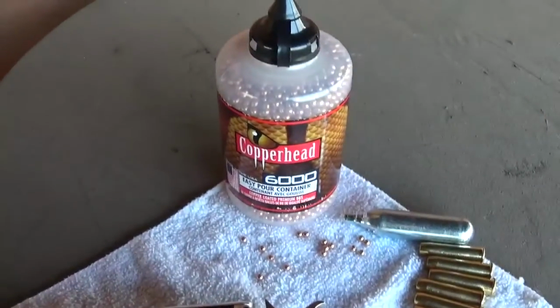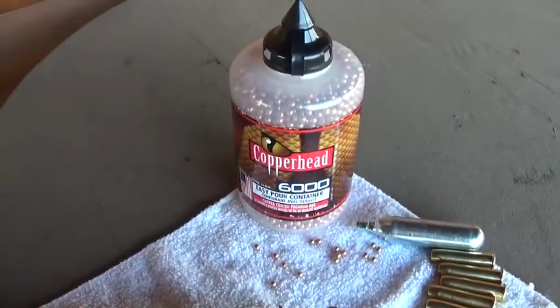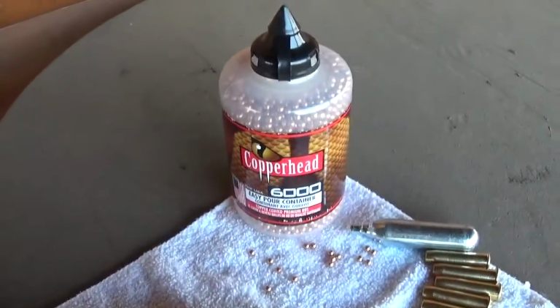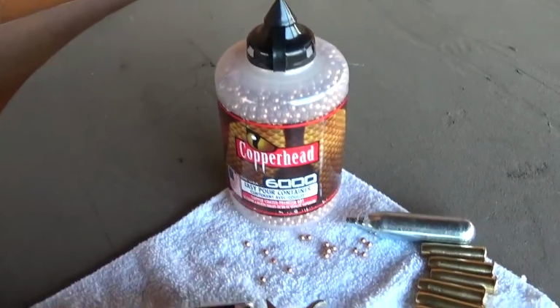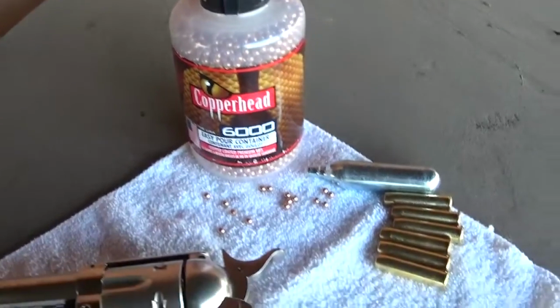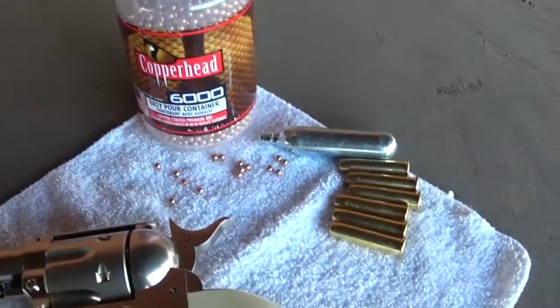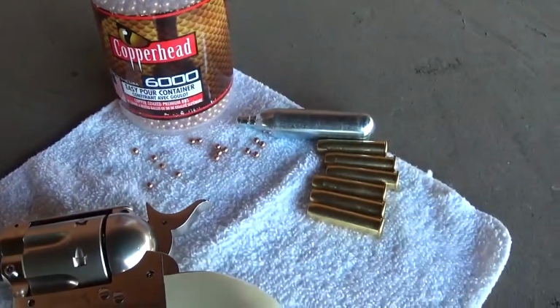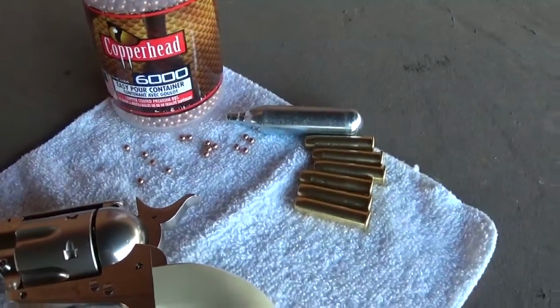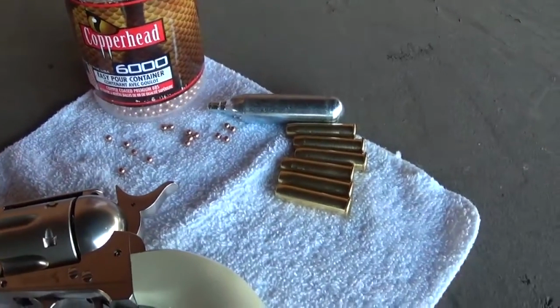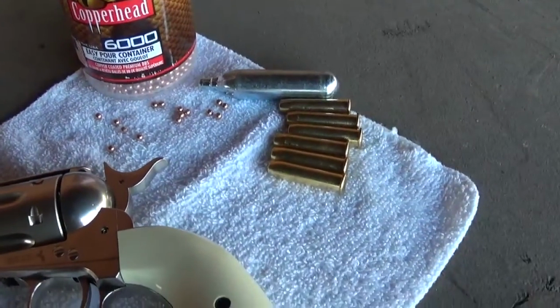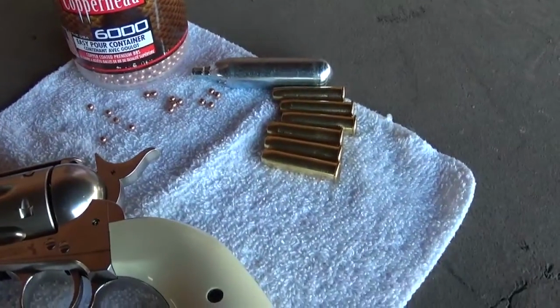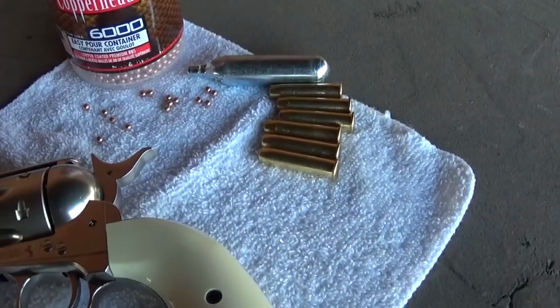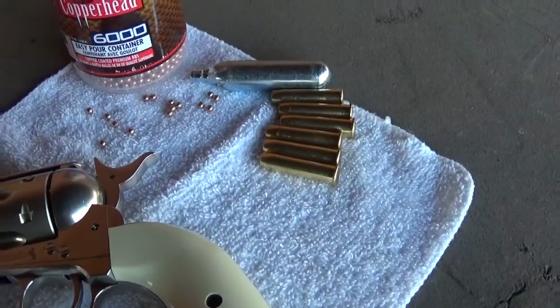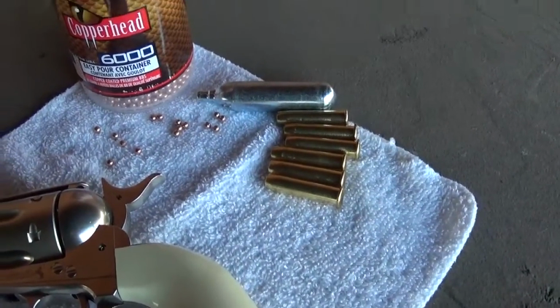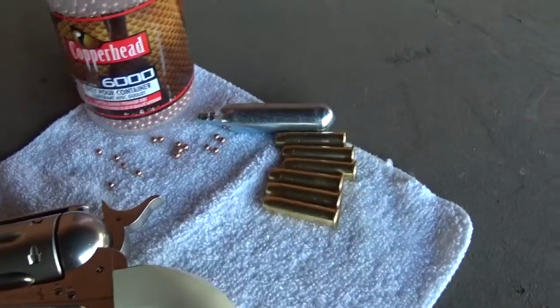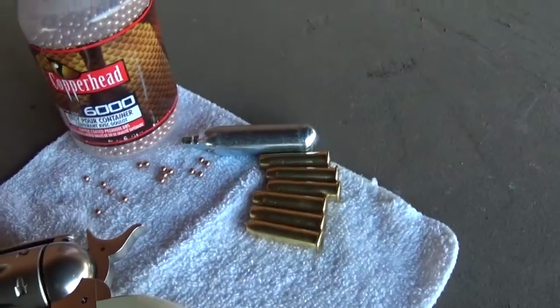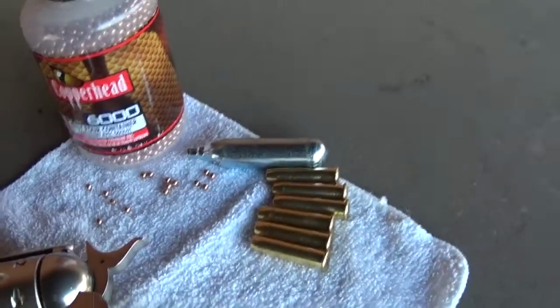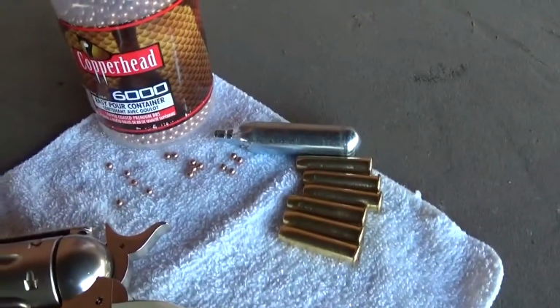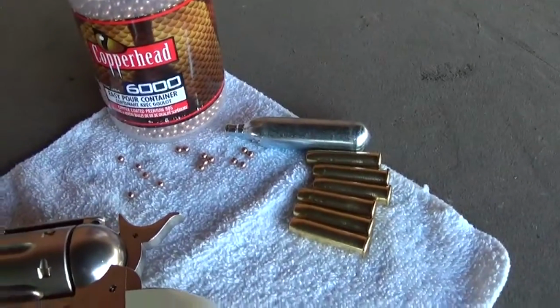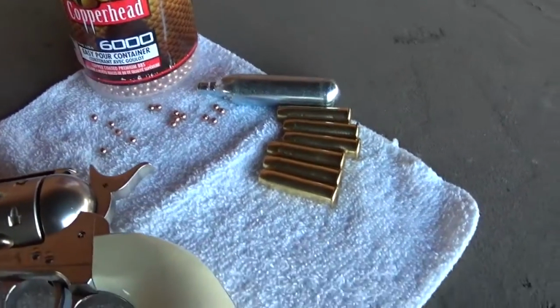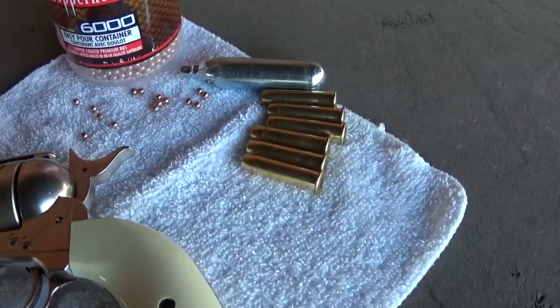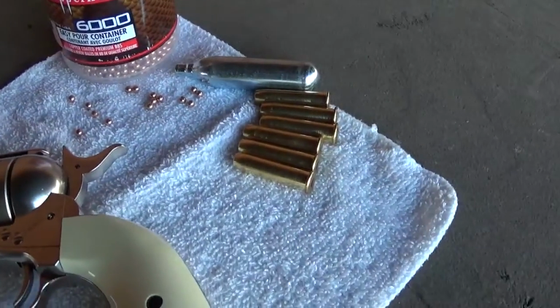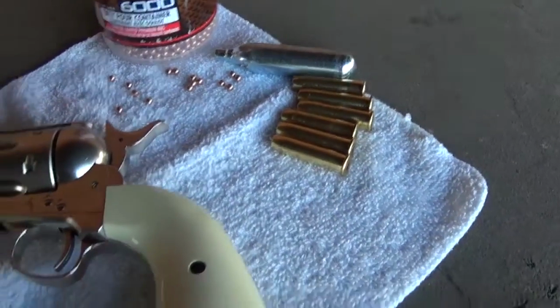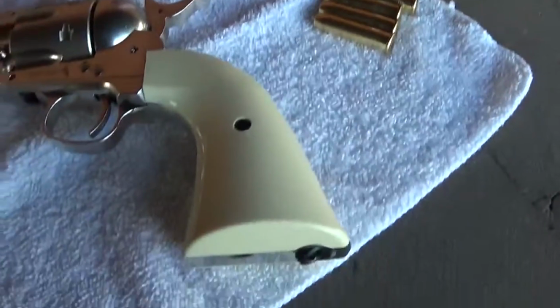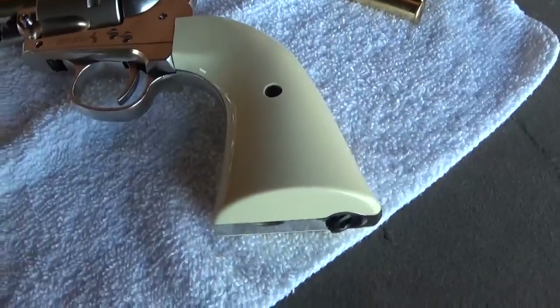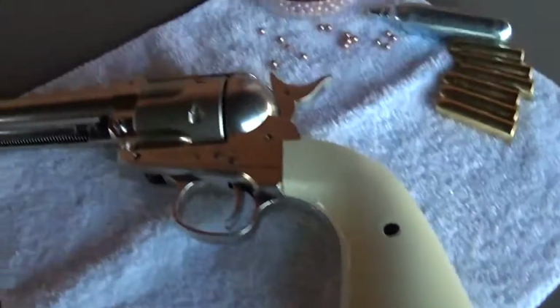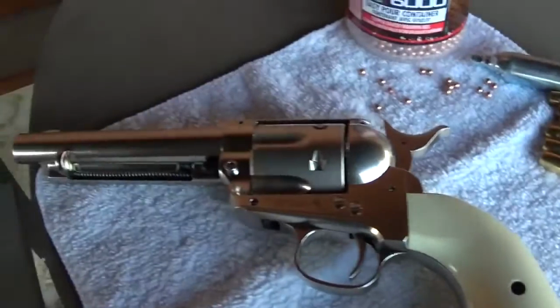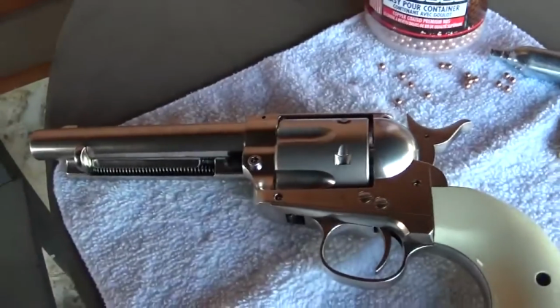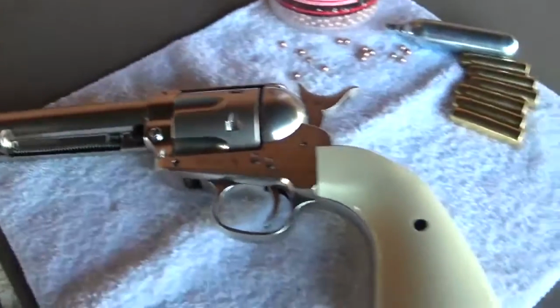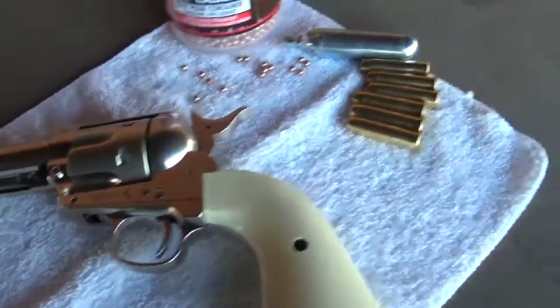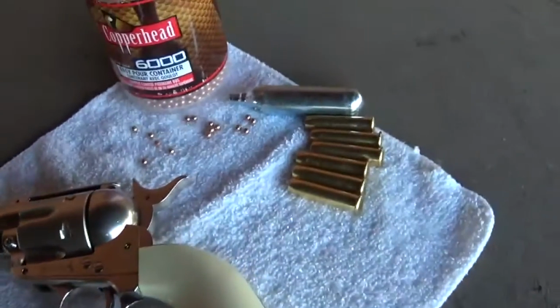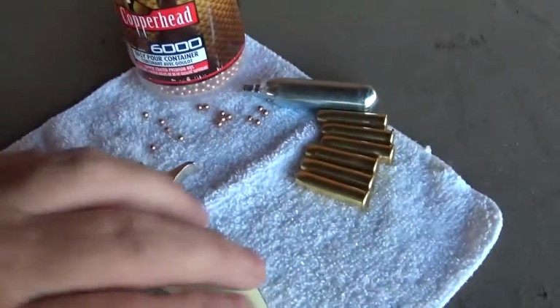Look at there — there's the ammo, there's the cartridge. Six cartridges and a CO2. Neat. Let's see what we can do here.